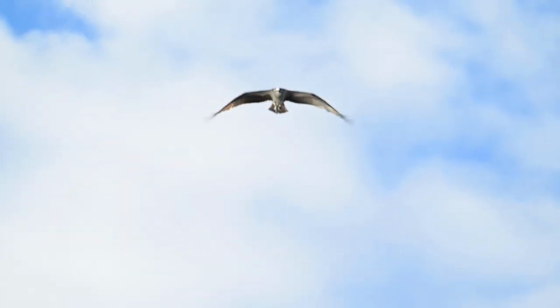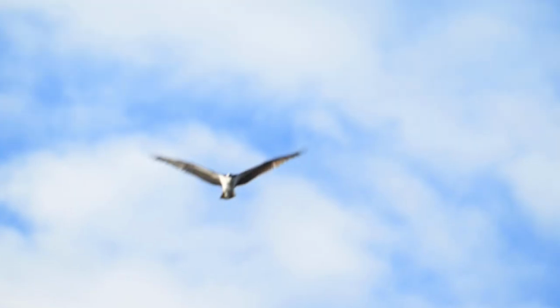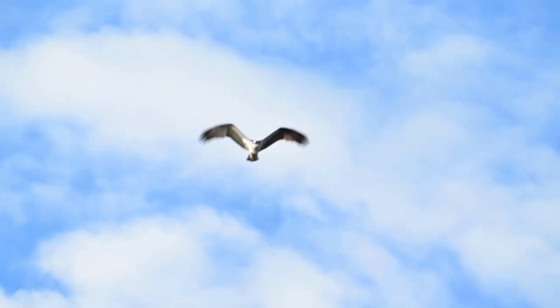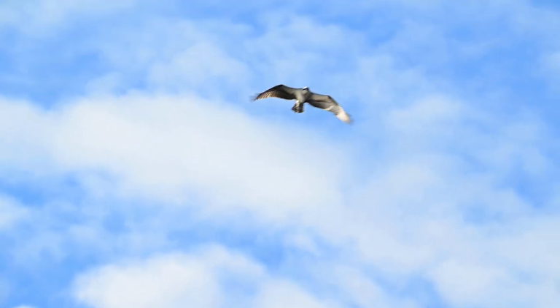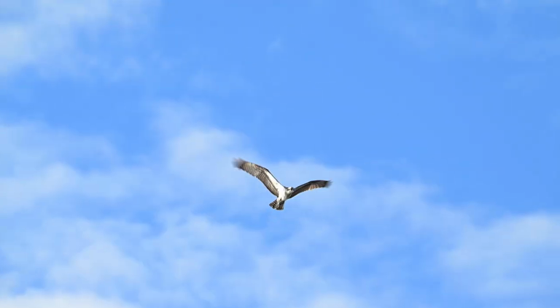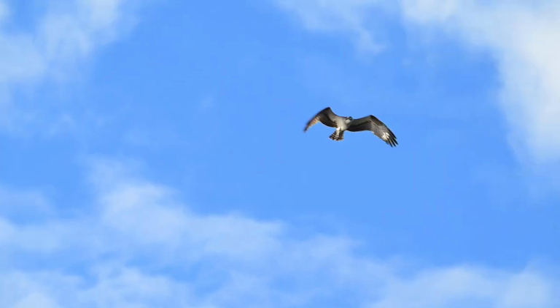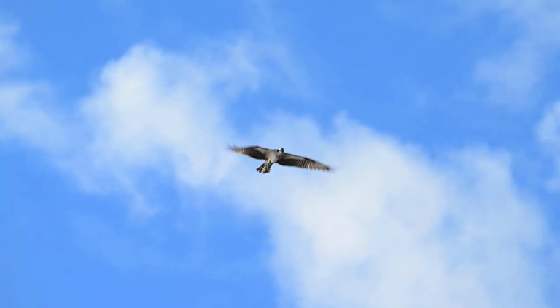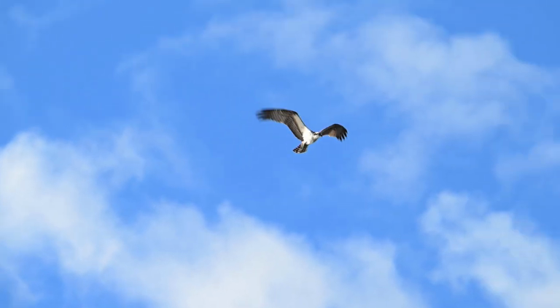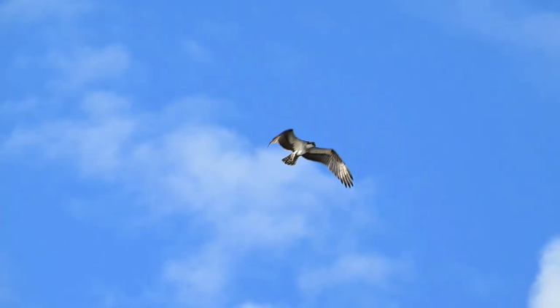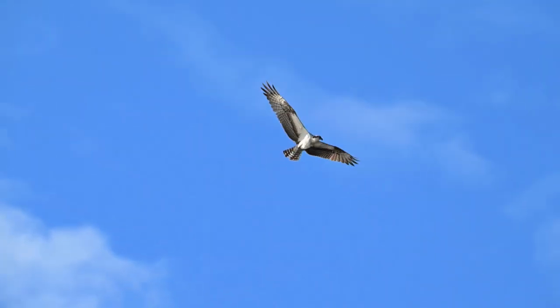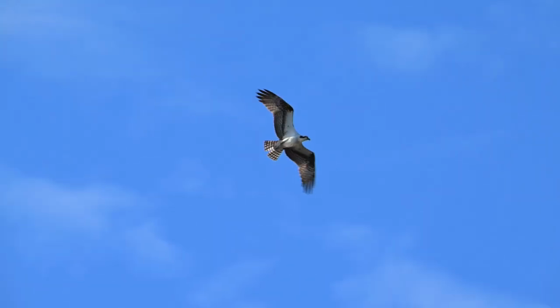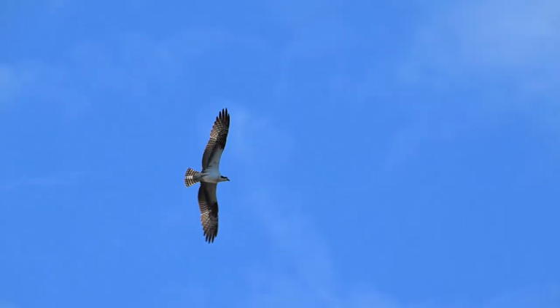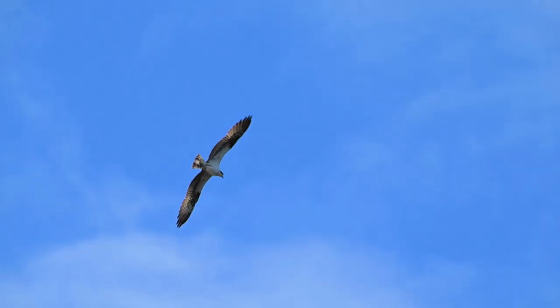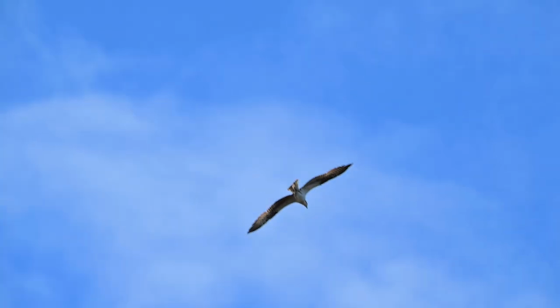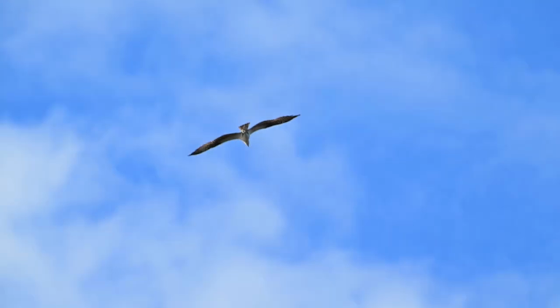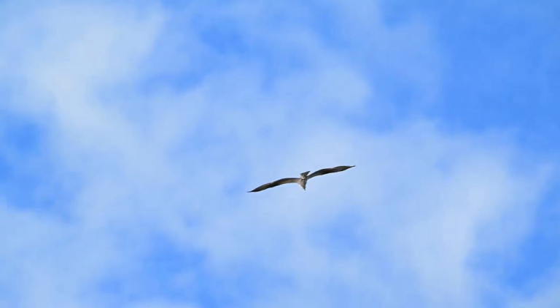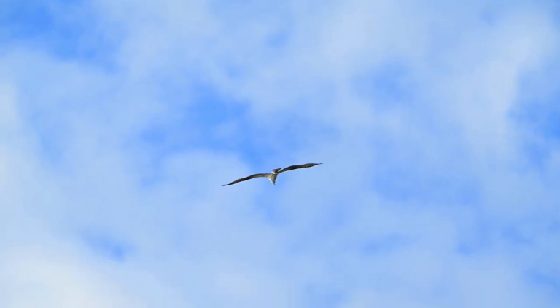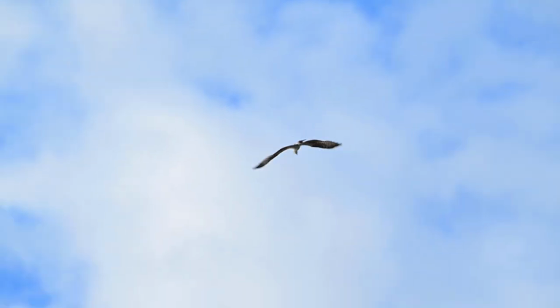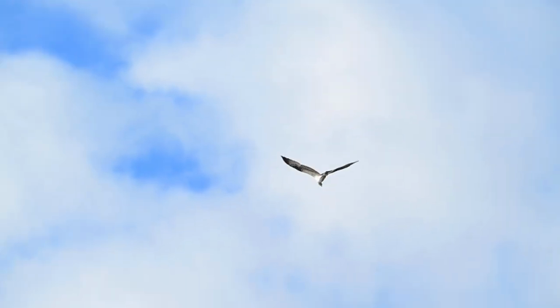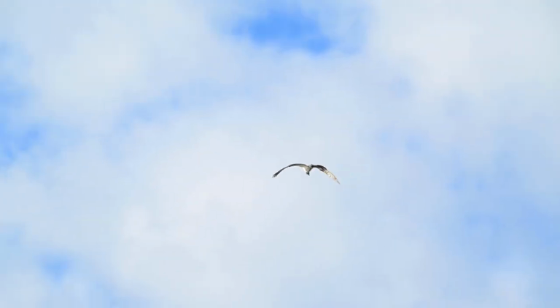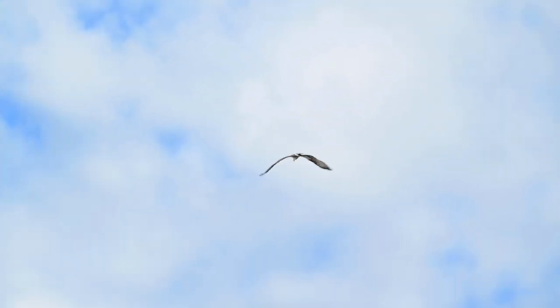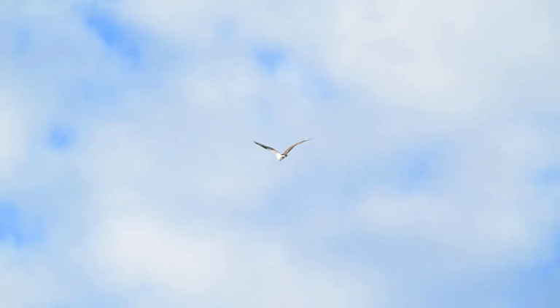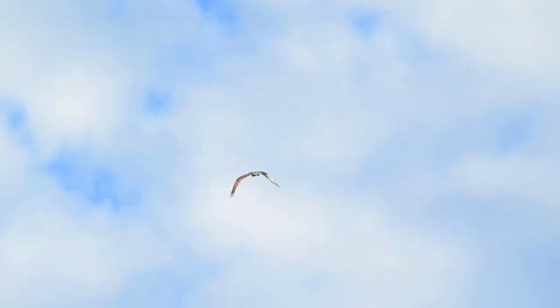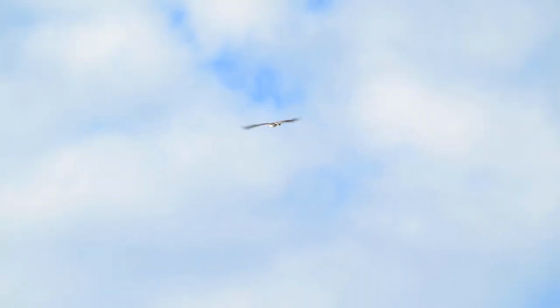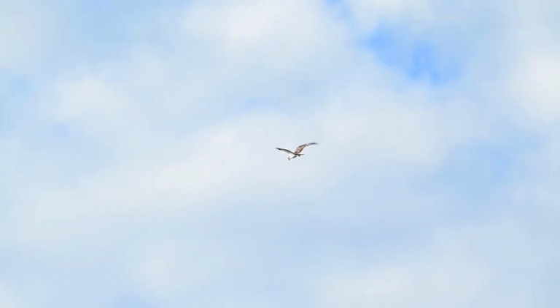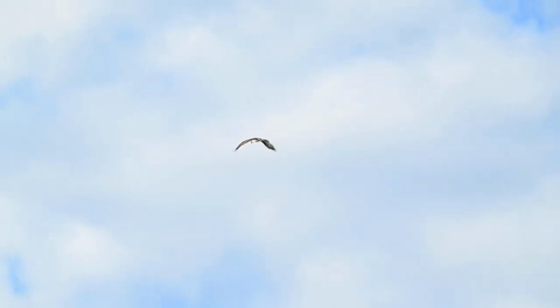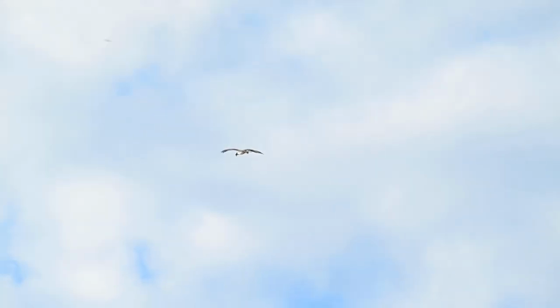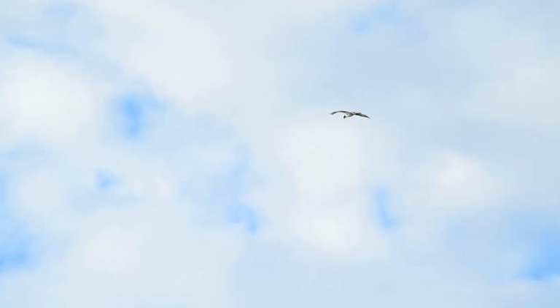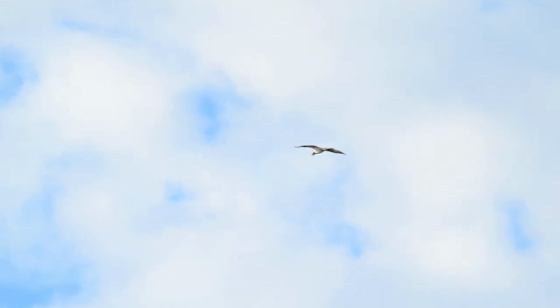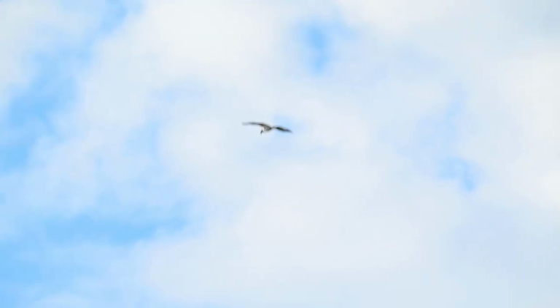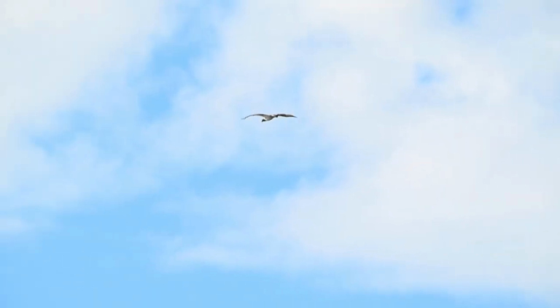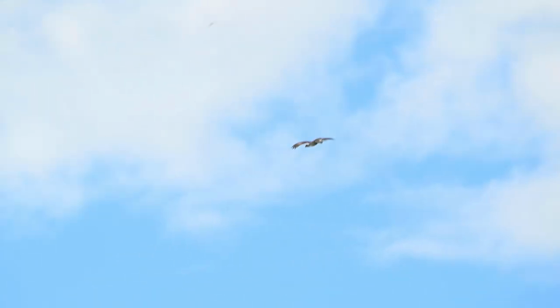With these guys, your arms get tired holding that lens up in the air, hoping that they dive. Unlike the adults, where if they see something they just go right down — bam — and they come out with a fish. These guys do a lot of circling and swooping down over the water.